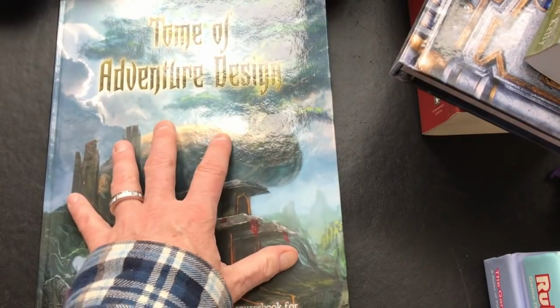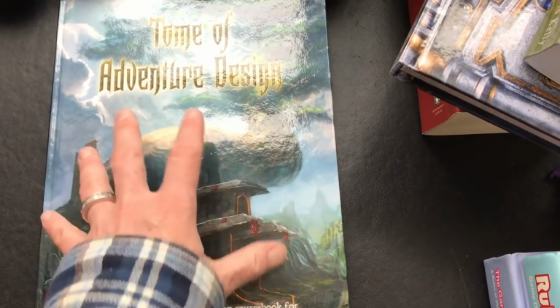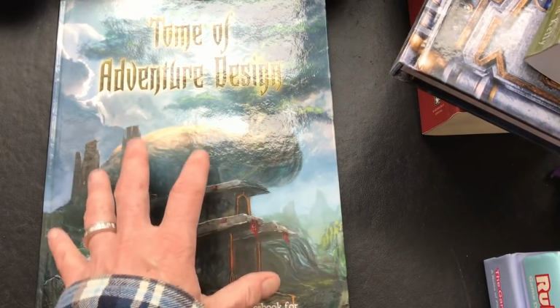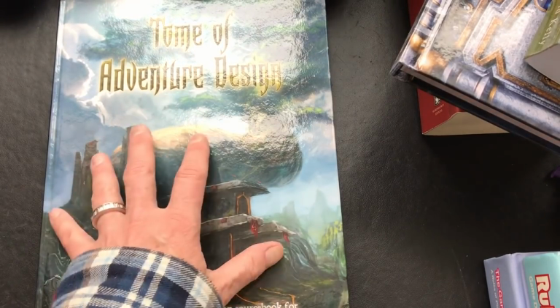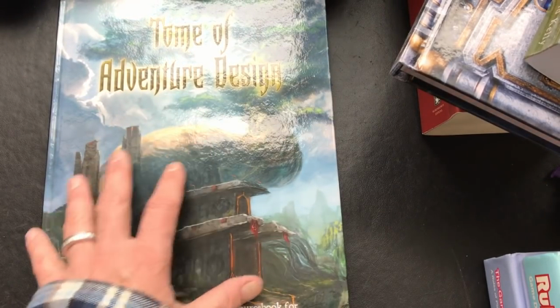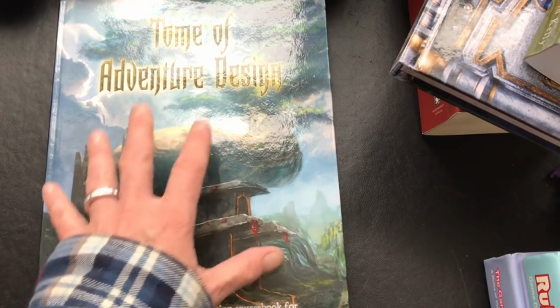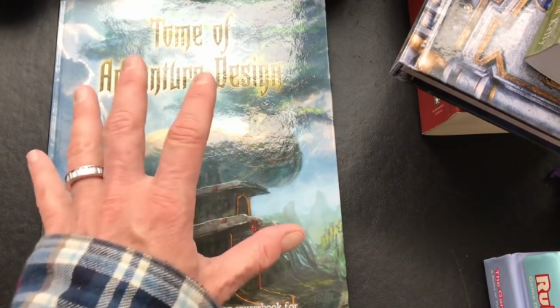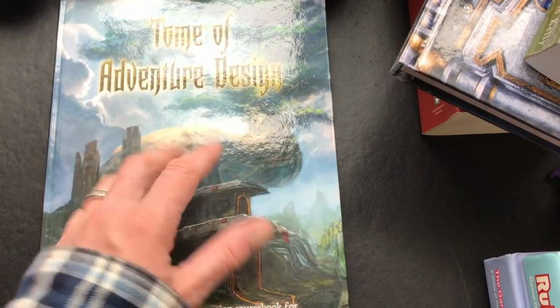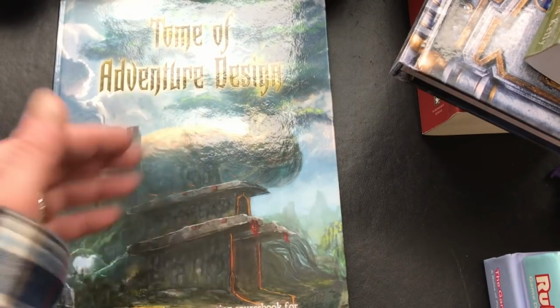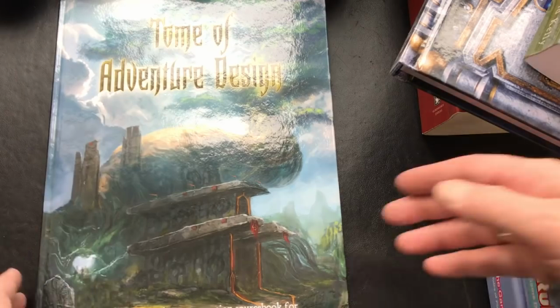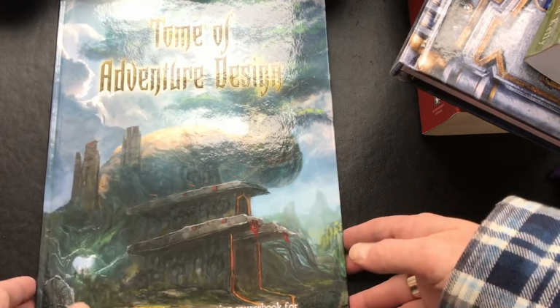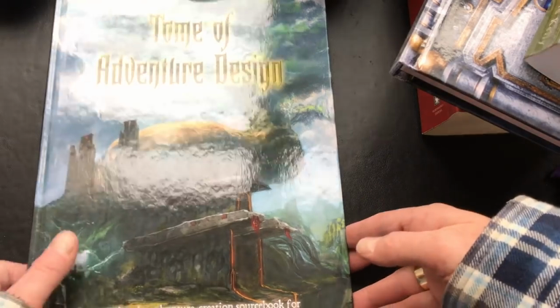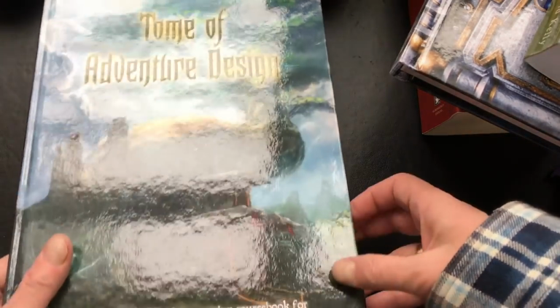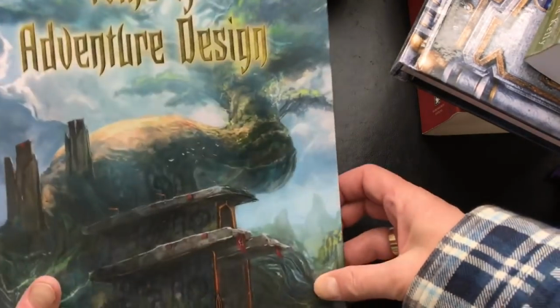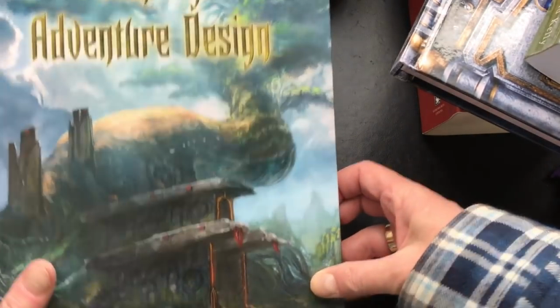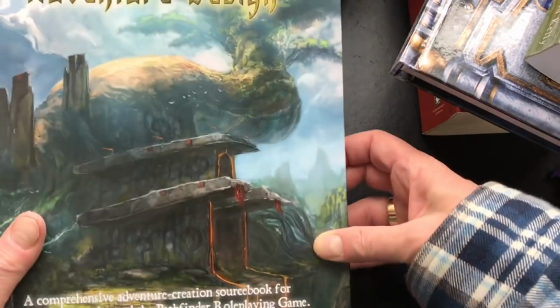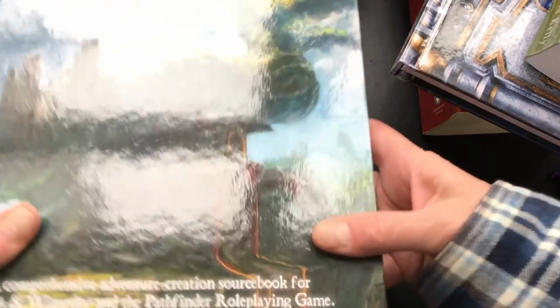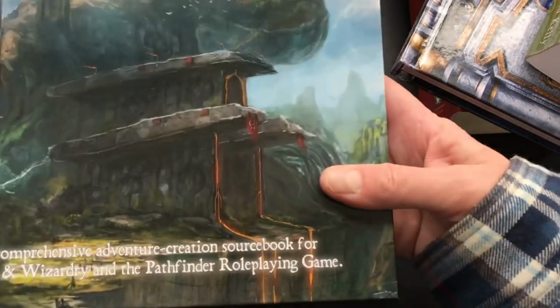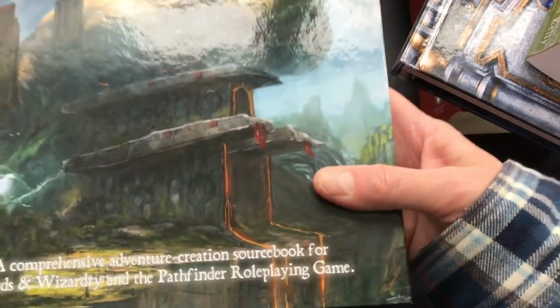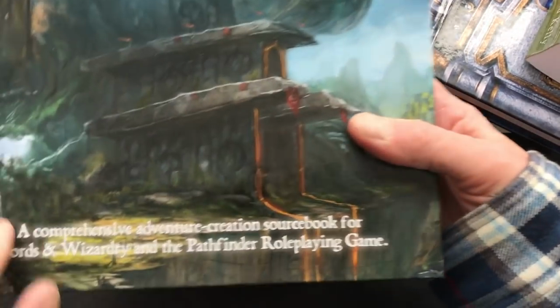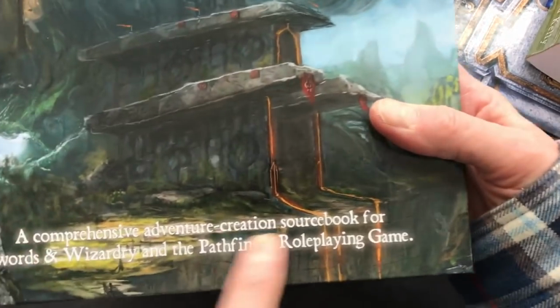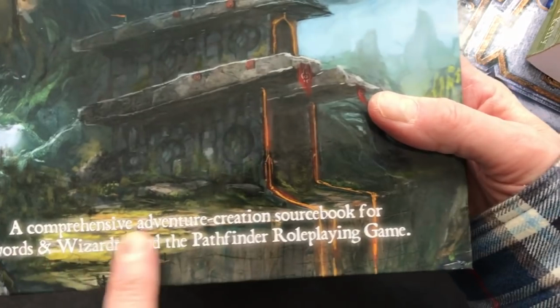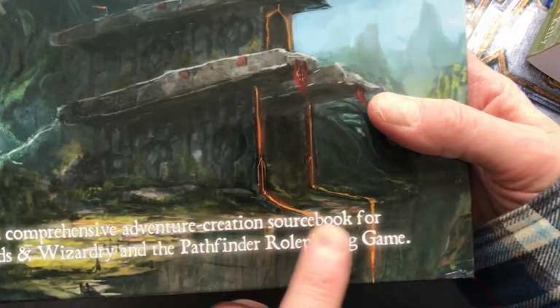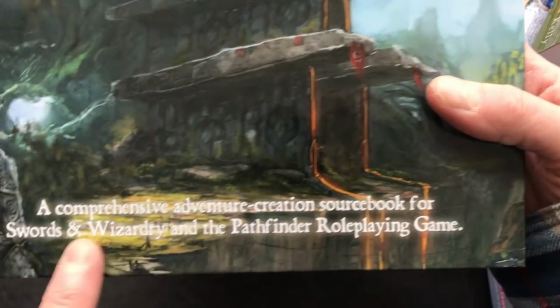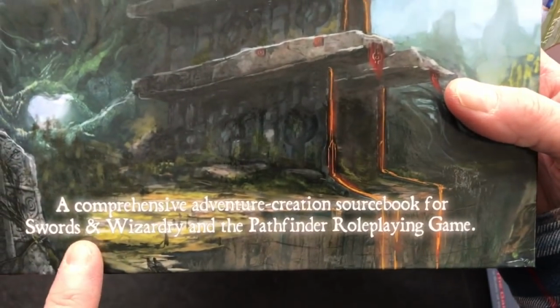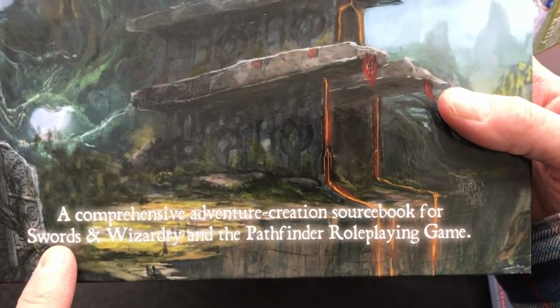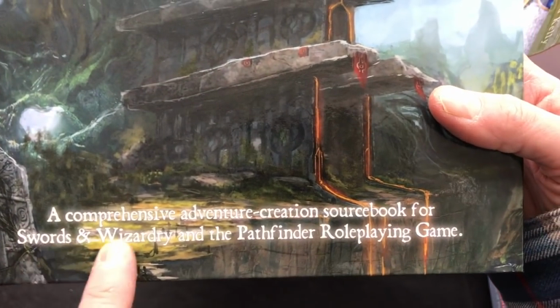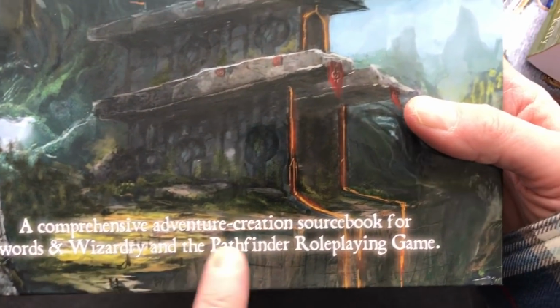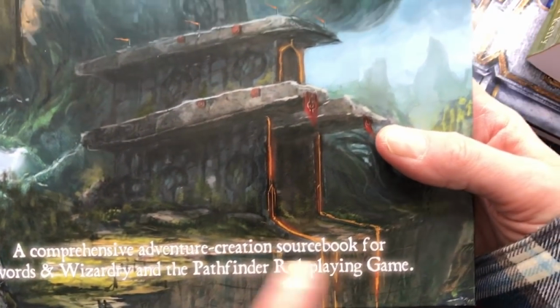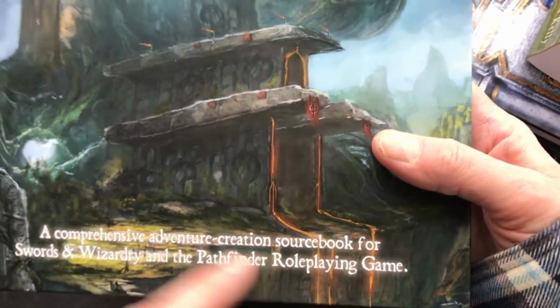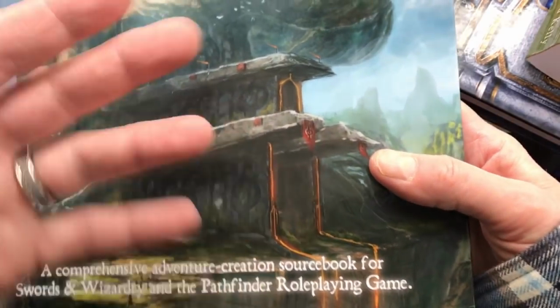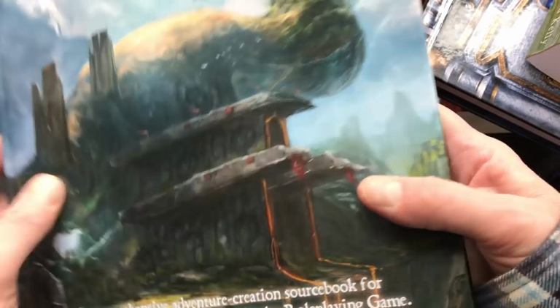It is a sourcebook for Swords and Wizardry and Pathfinder, but you can use it with anything. So if you're only going to get one, I would recommend the Tome of Adventure Design.